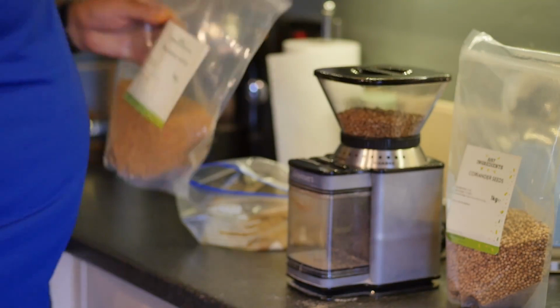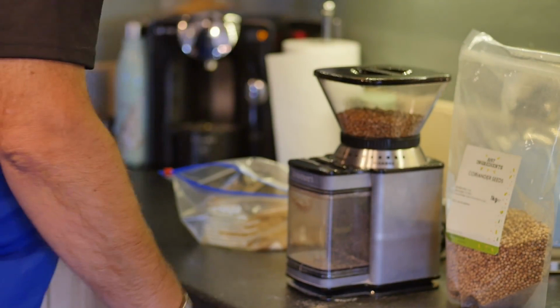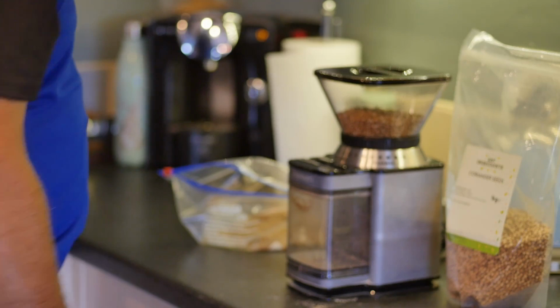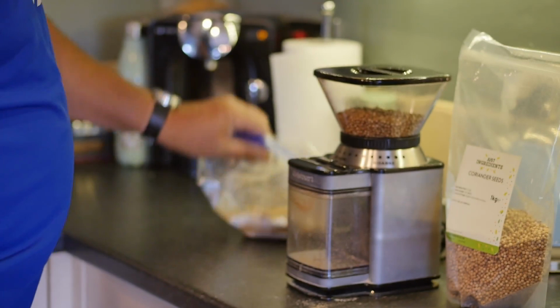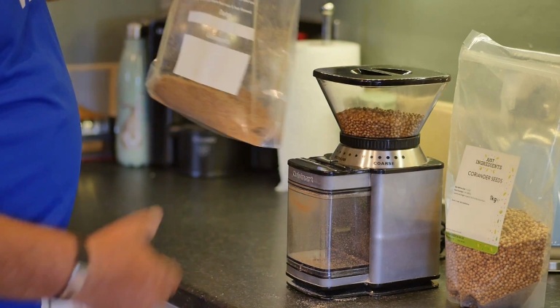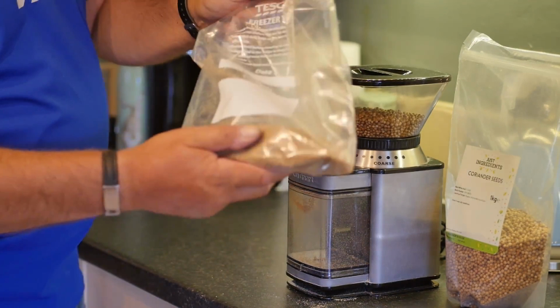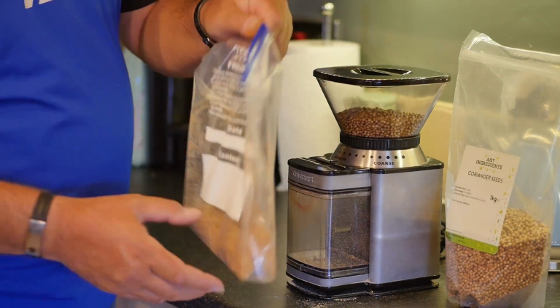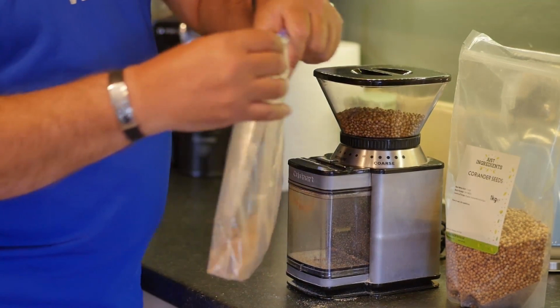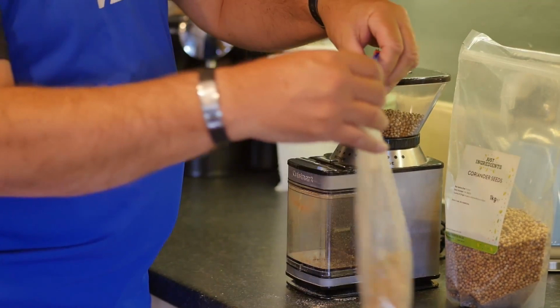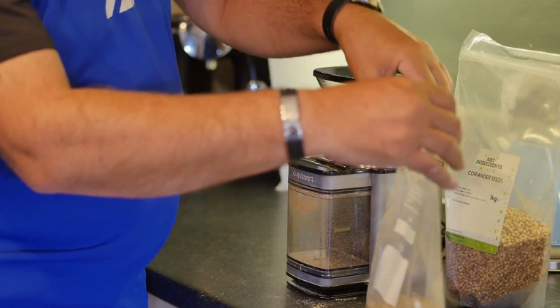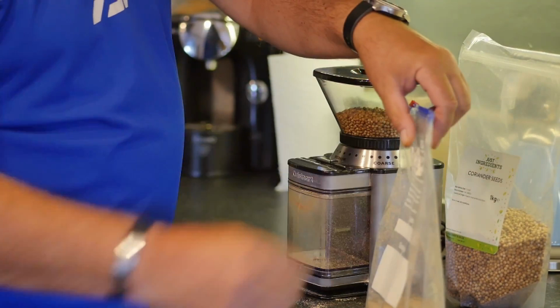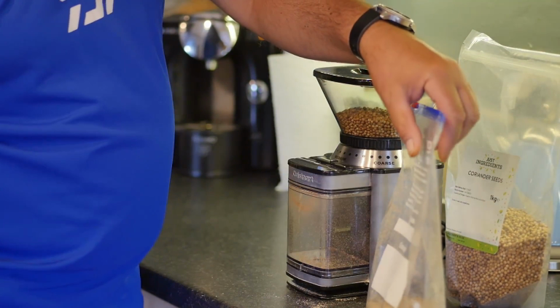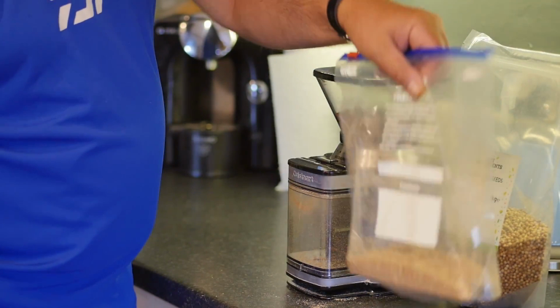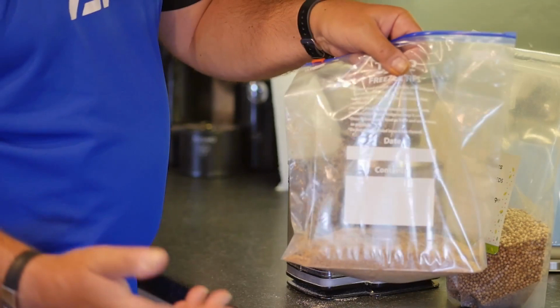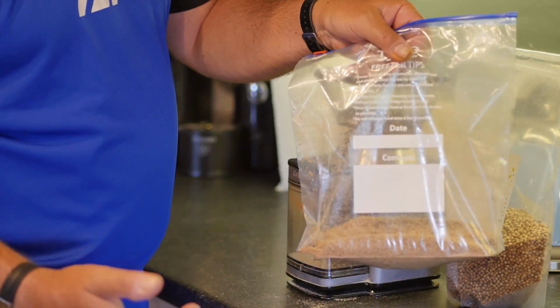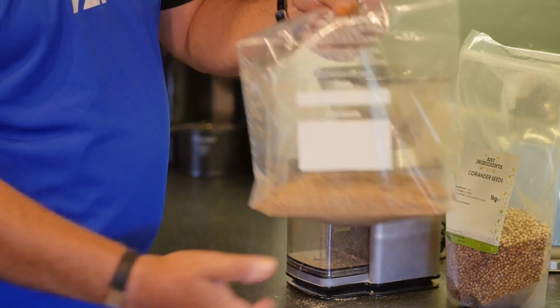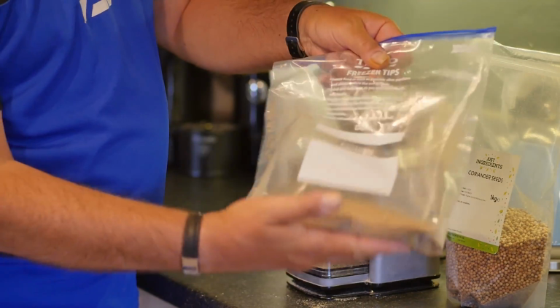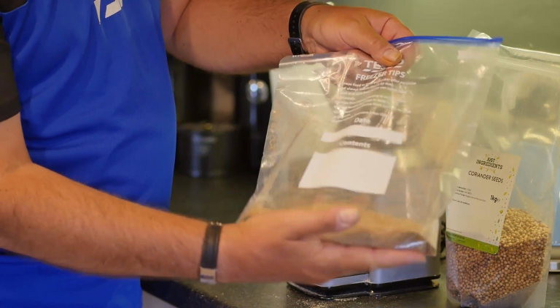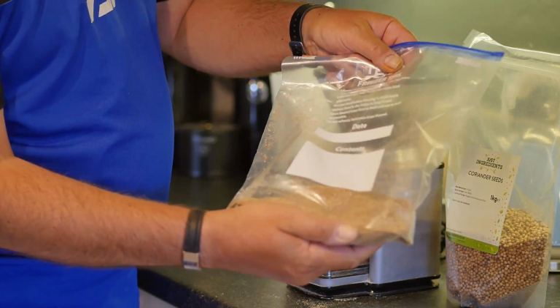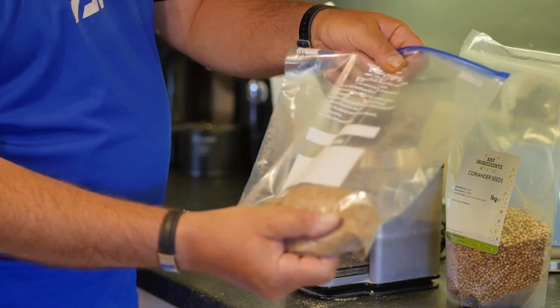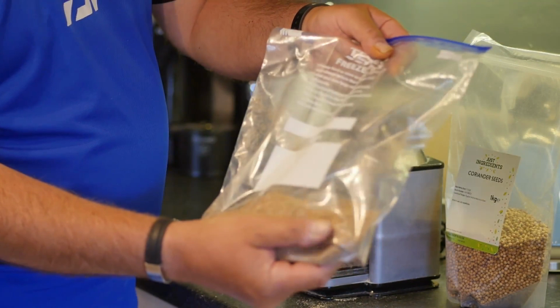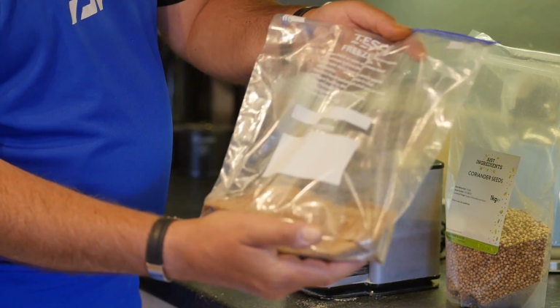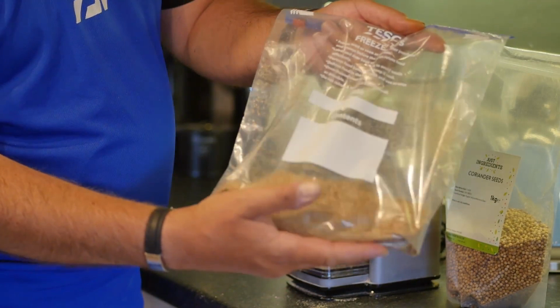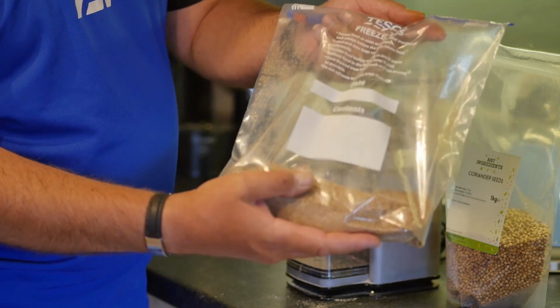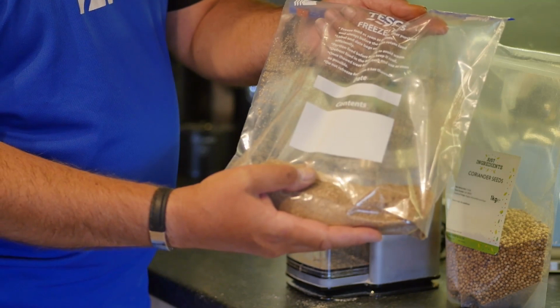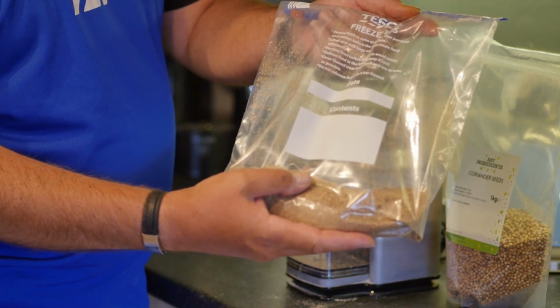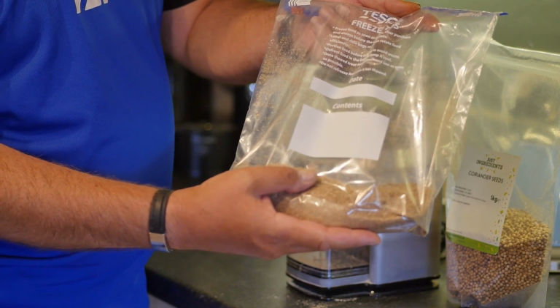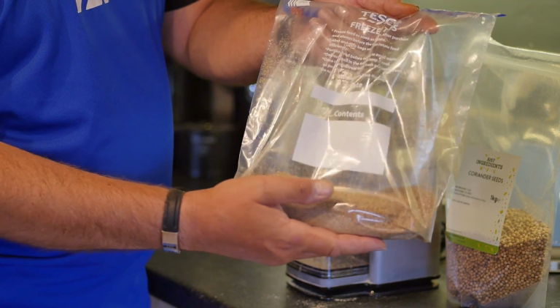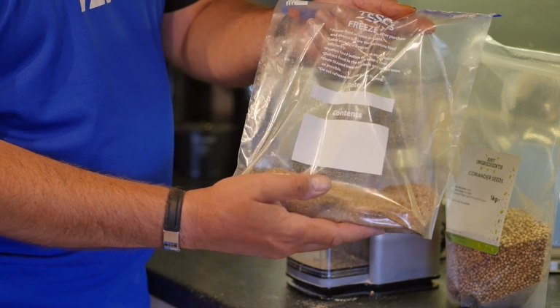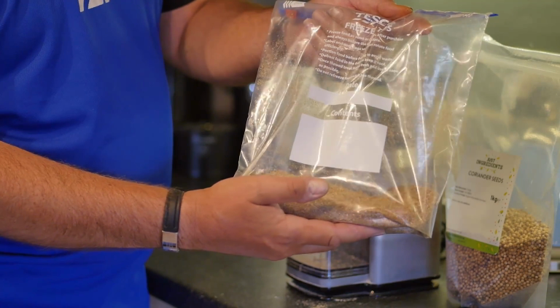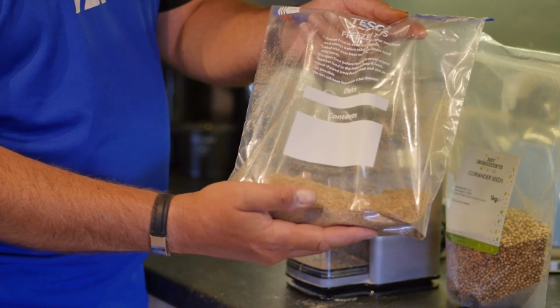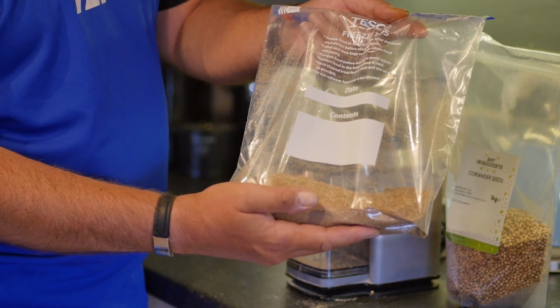Just one thing — for those of you who haven't got access to a coffee grinder or don't do as much roach fishing as I do, you can buy a bag of this already done from Census. And I'm sure if you ask your local tackle shop they would stock it if you needed to.